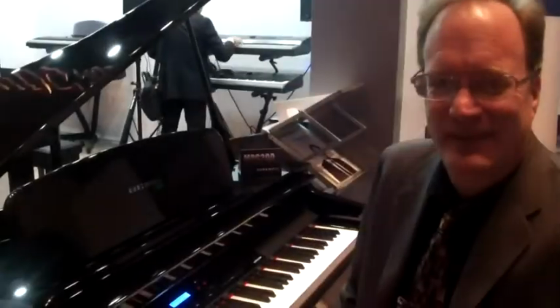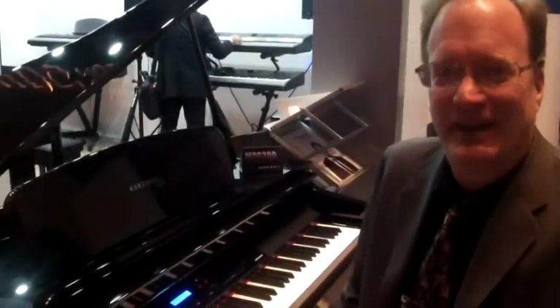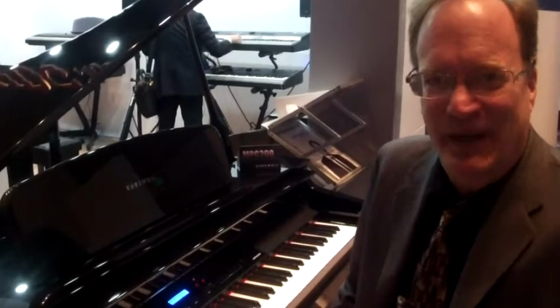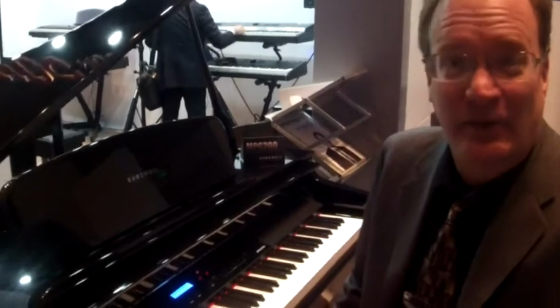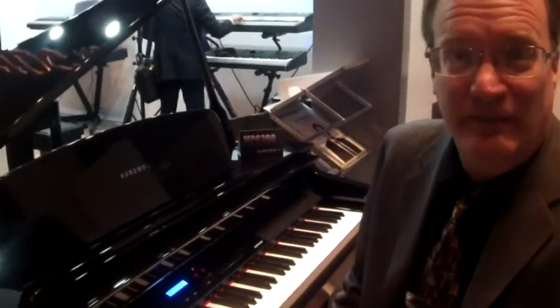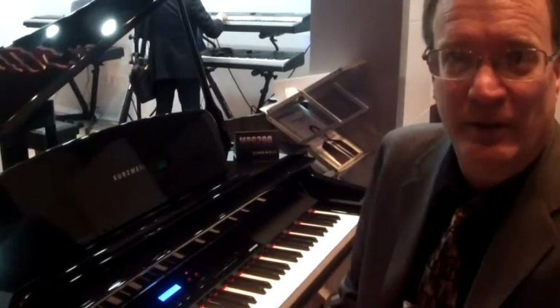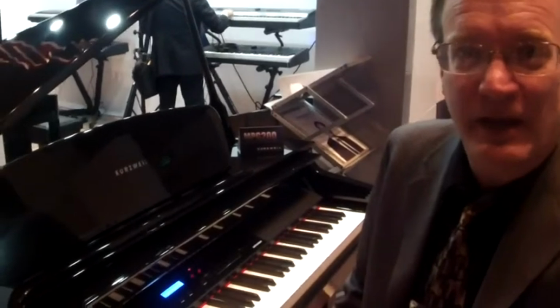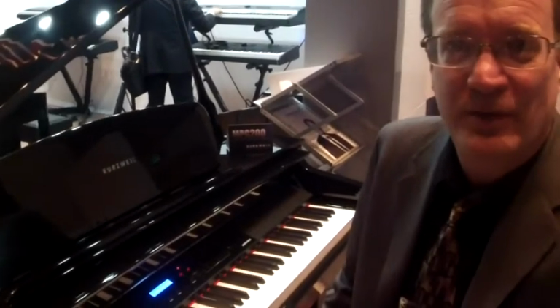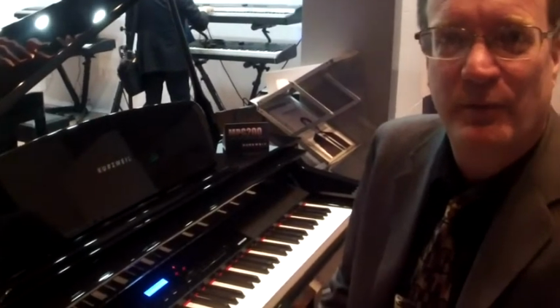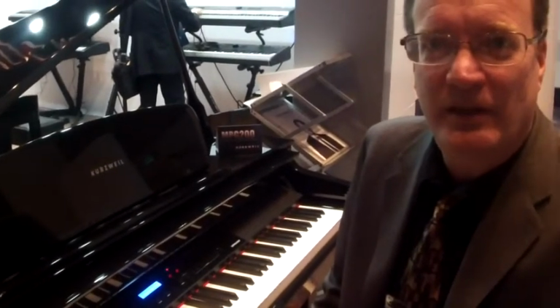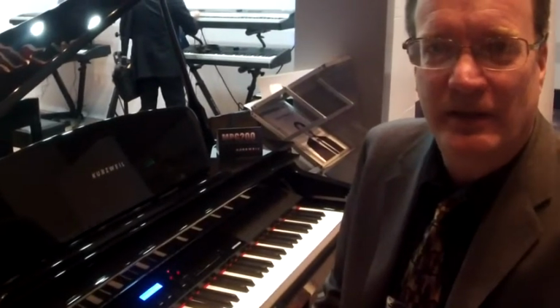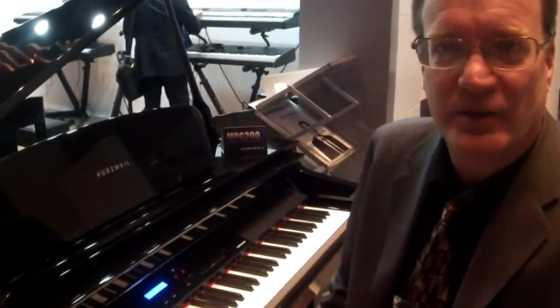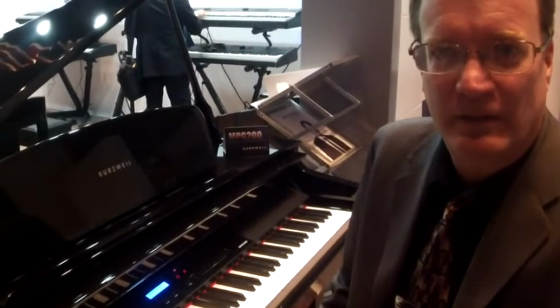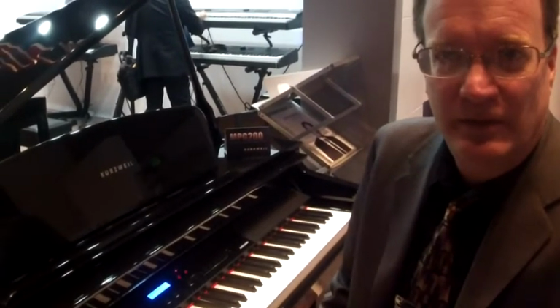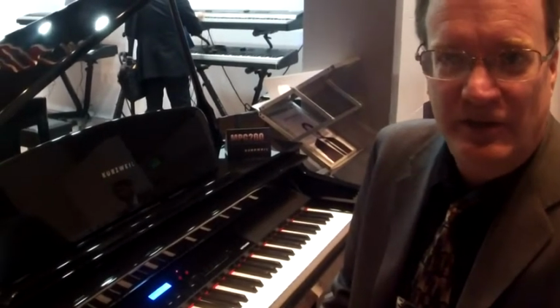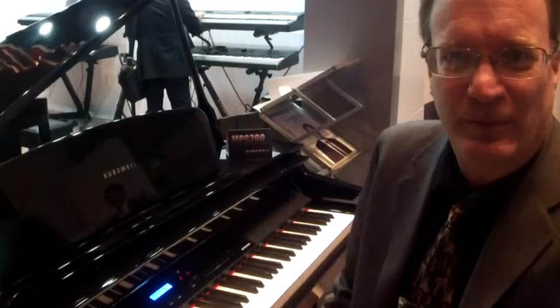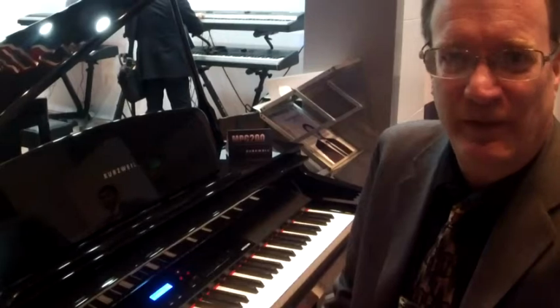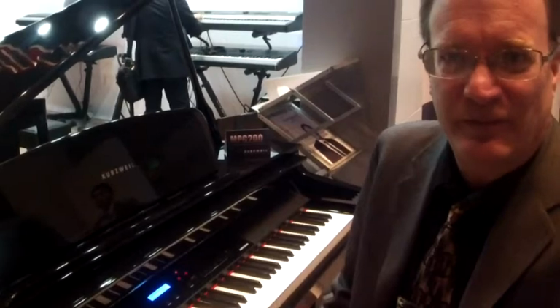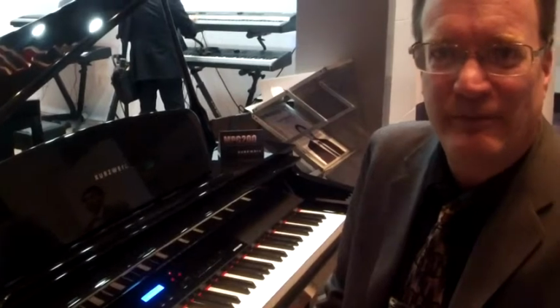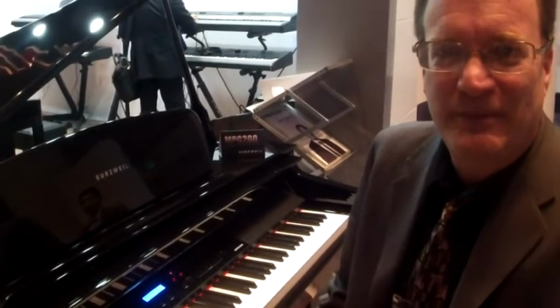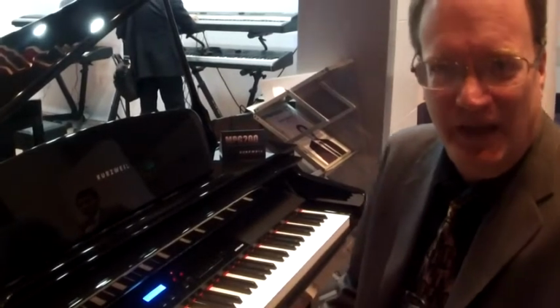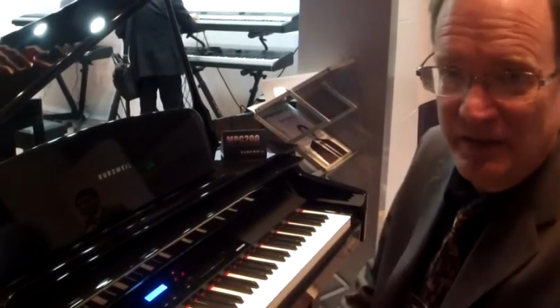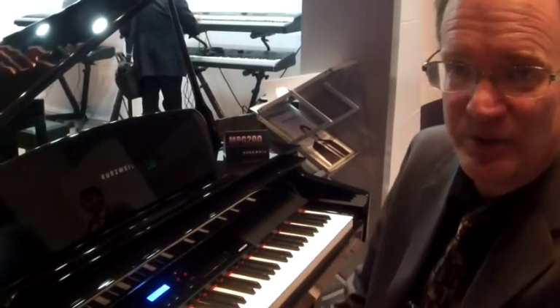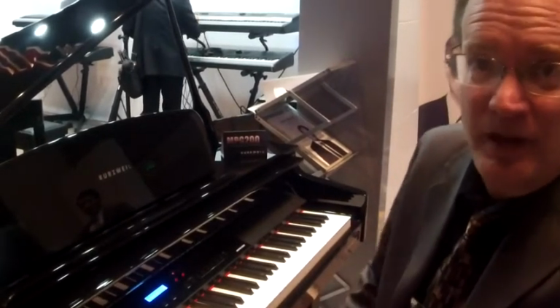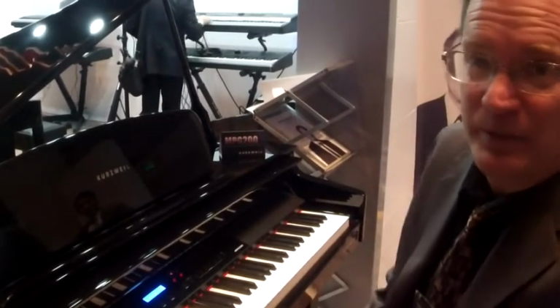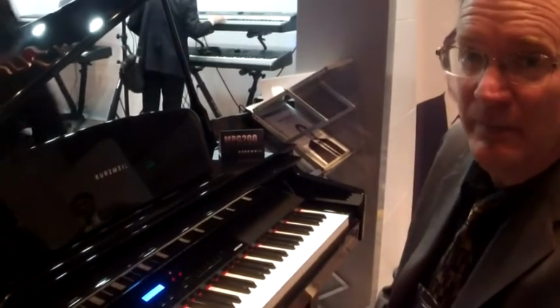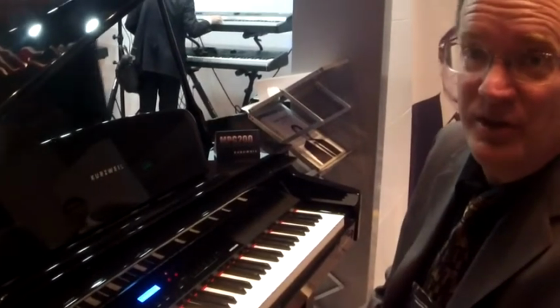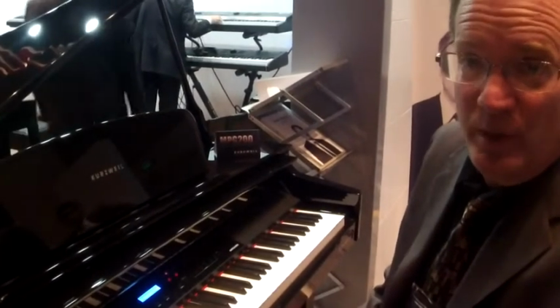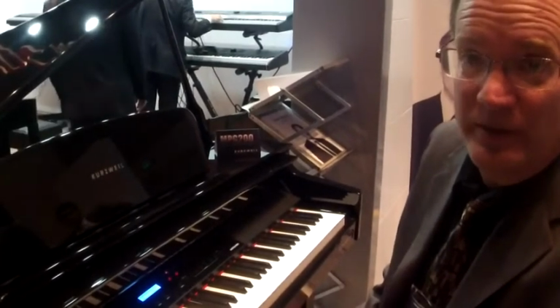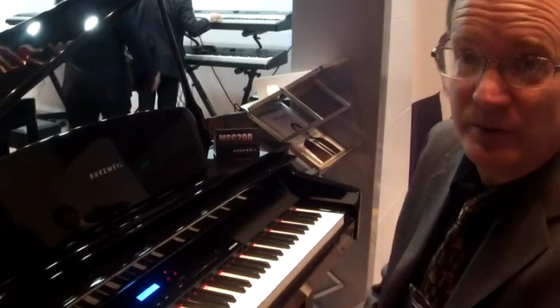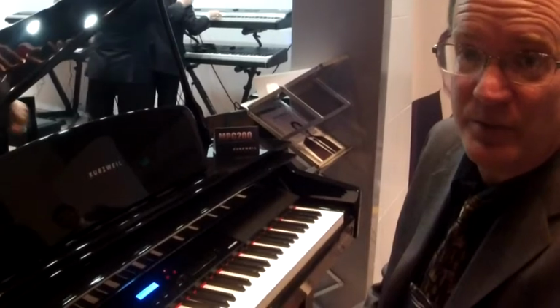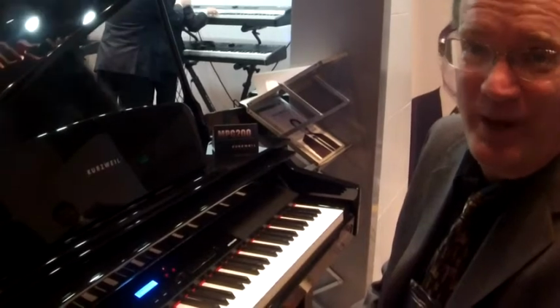Hi, my name is Hal Ratliff. I'm here at NAMM 2014 at the Kurzweil Yongcheng booth with my friends from Kraft Music, and I'd like to demonstrate for you the MPG-200 Digital Kurzweil Grand.